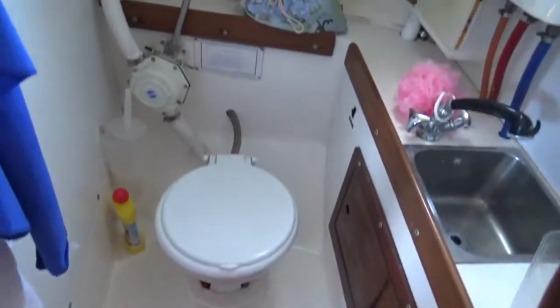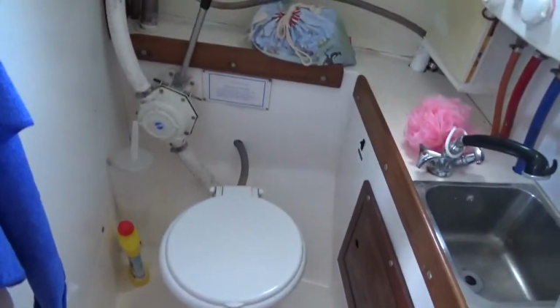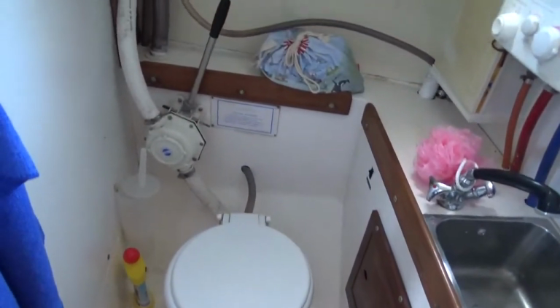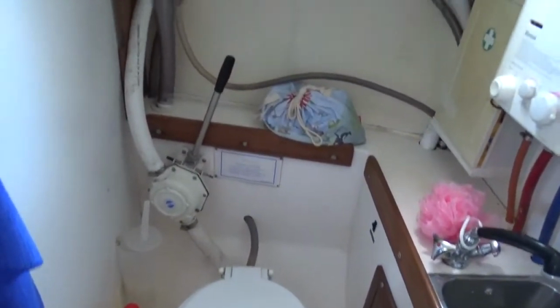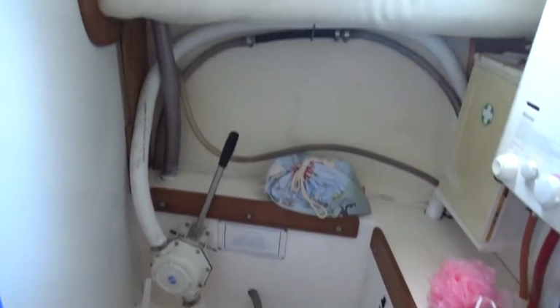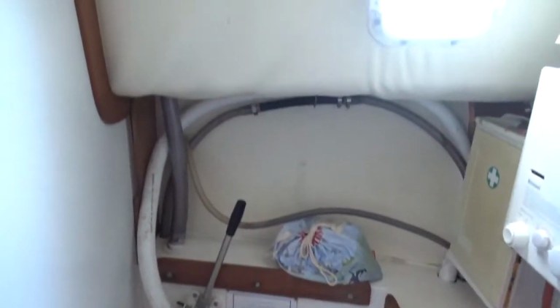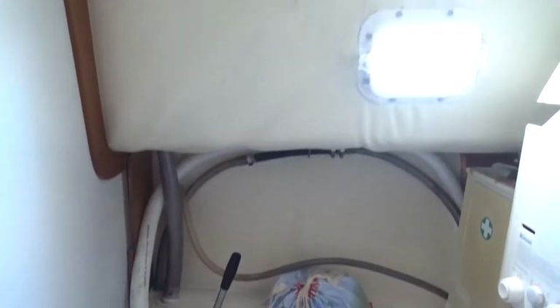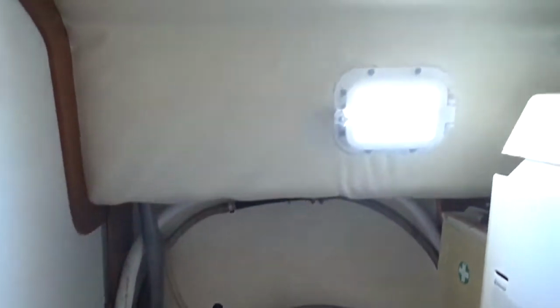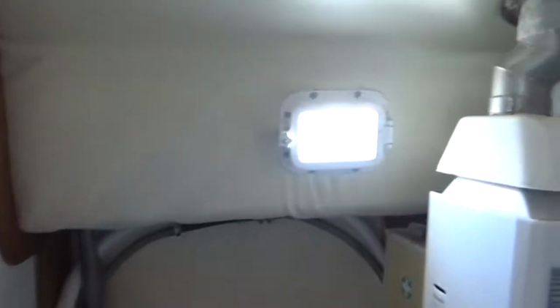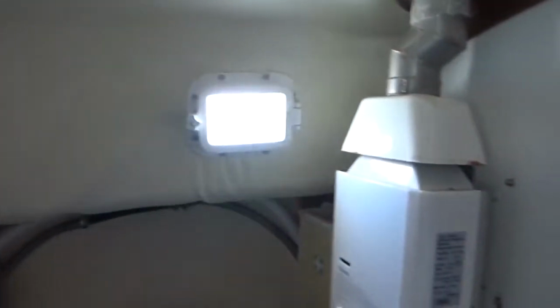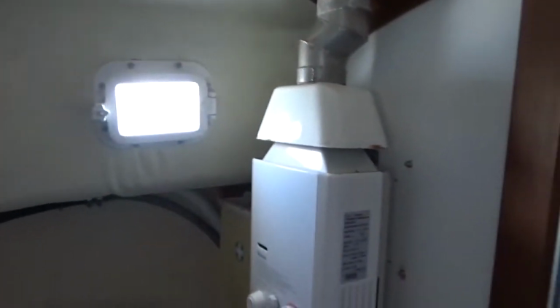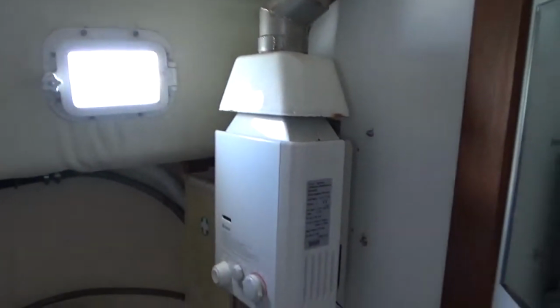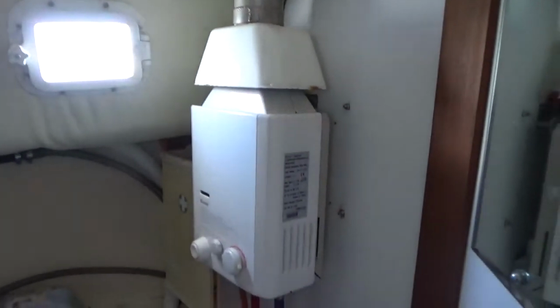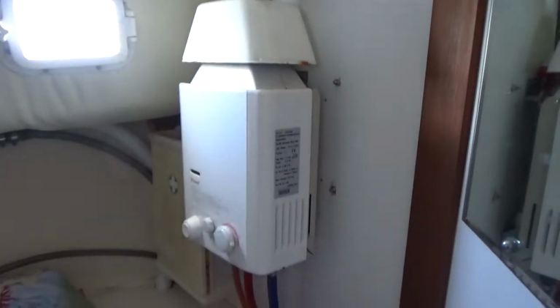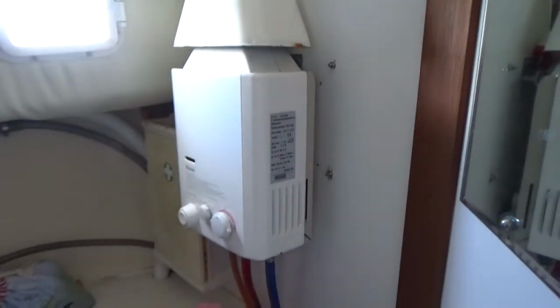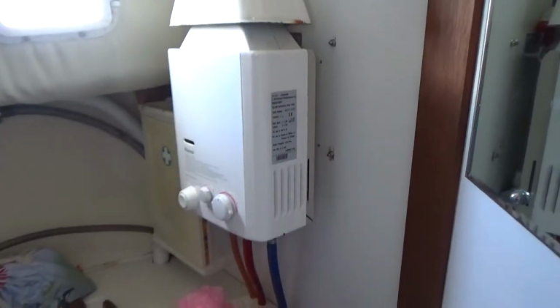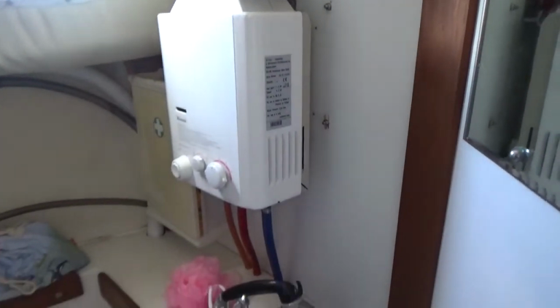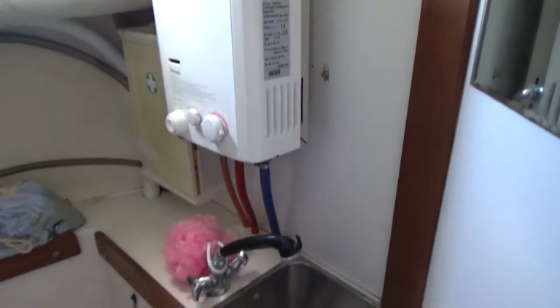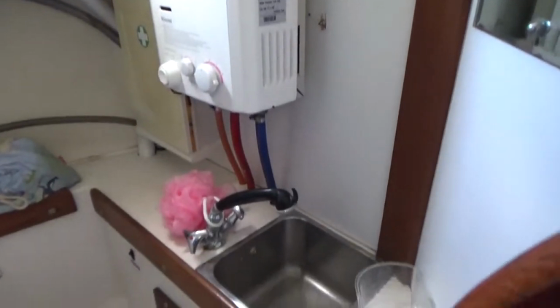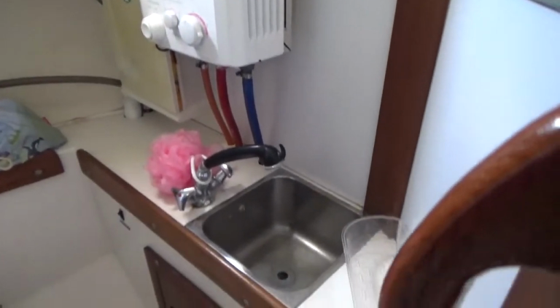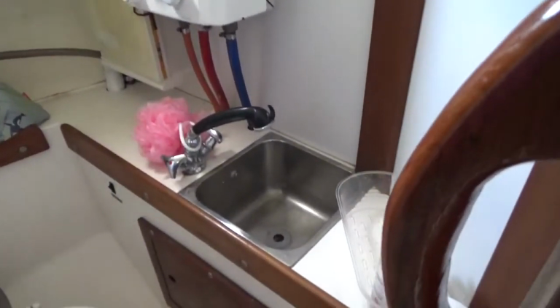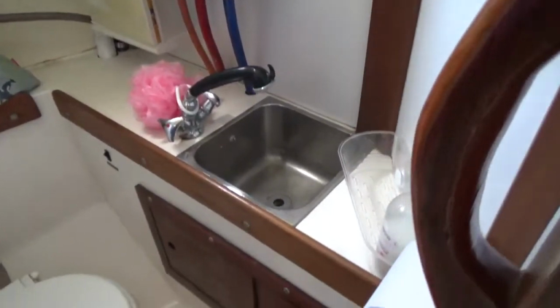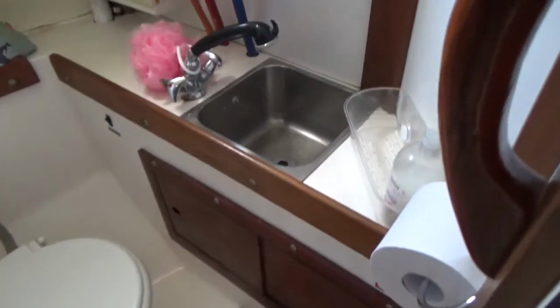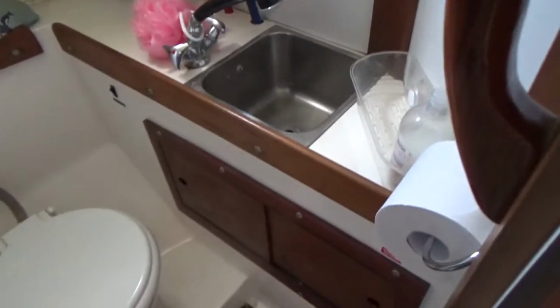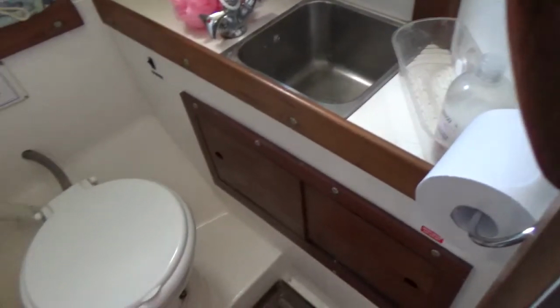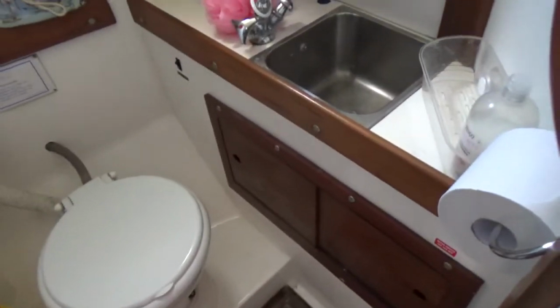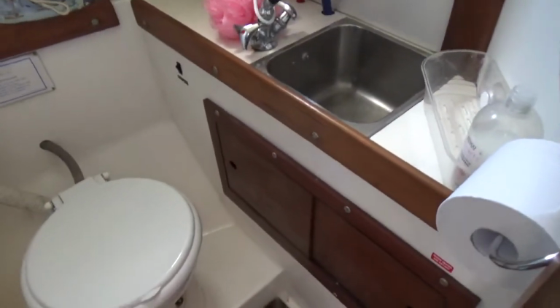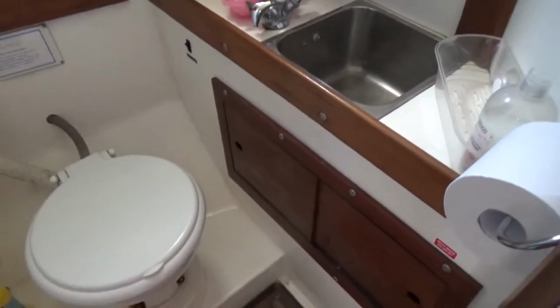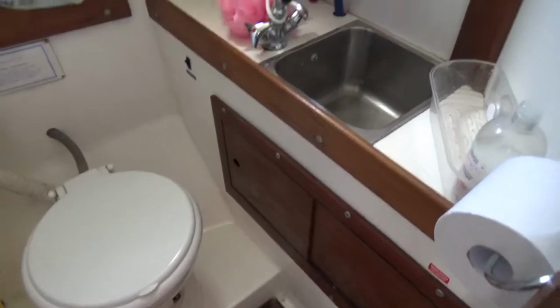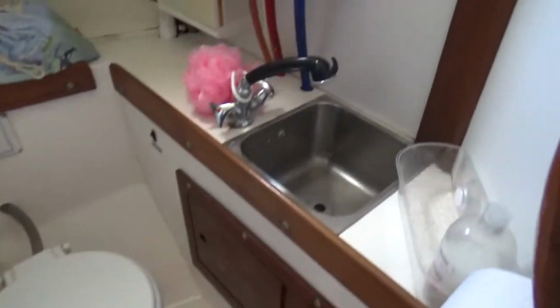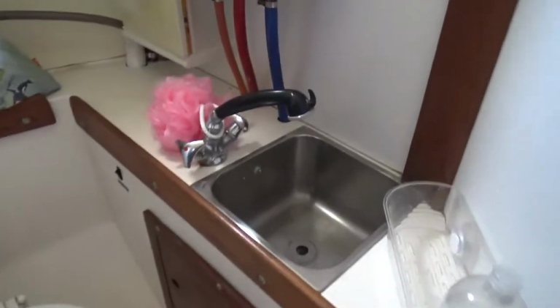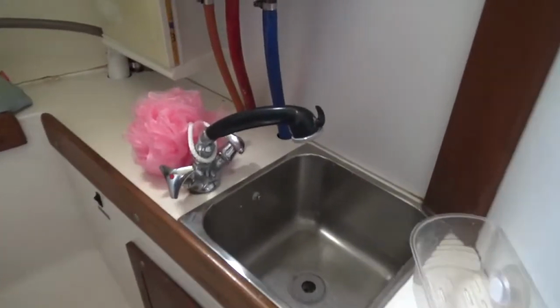heads — manual — and a water heater which on this boat is gas, a sink, and the shower rose is part of the tap.